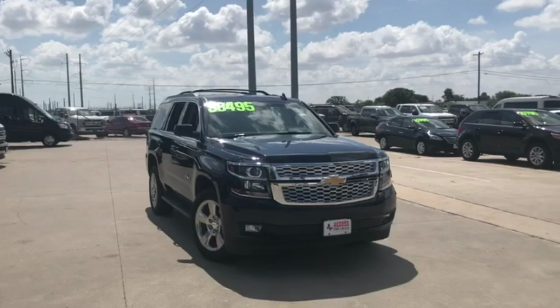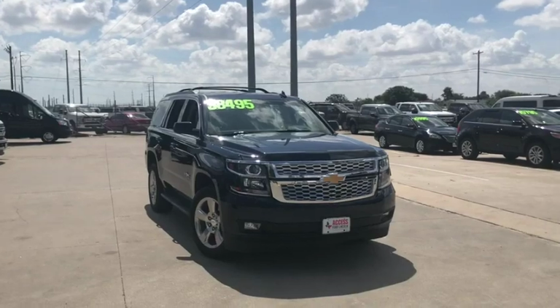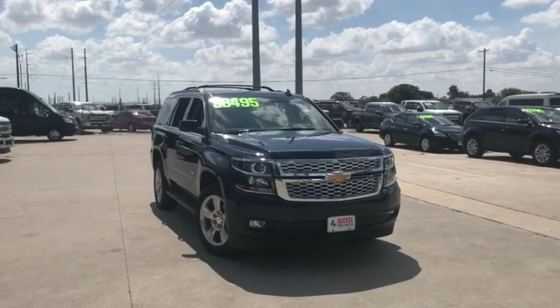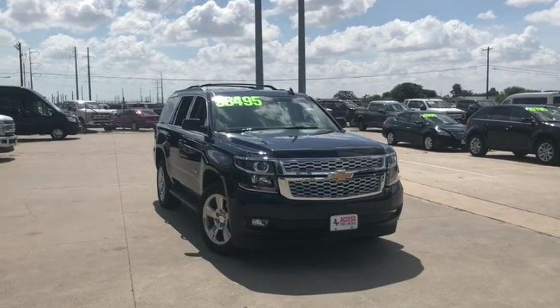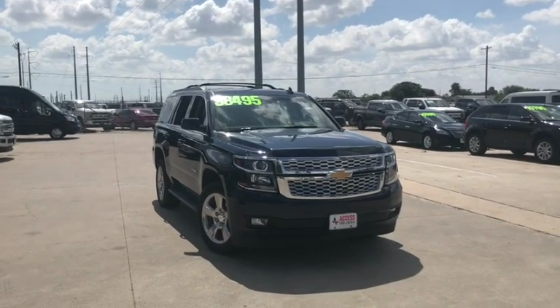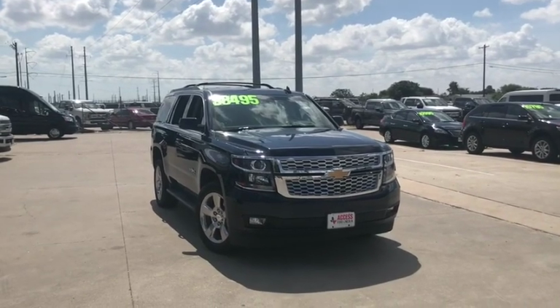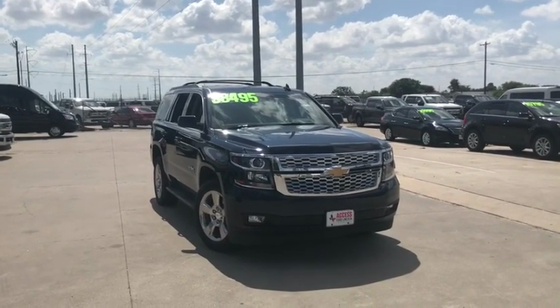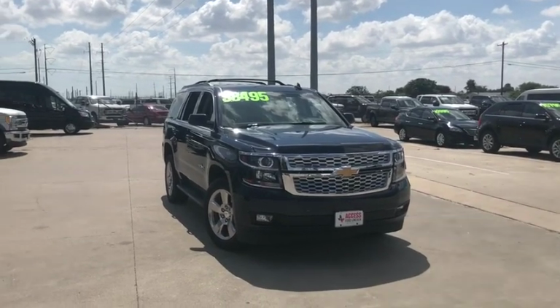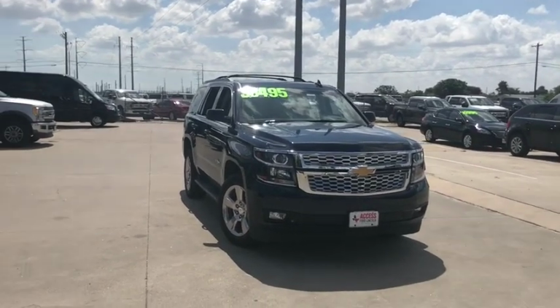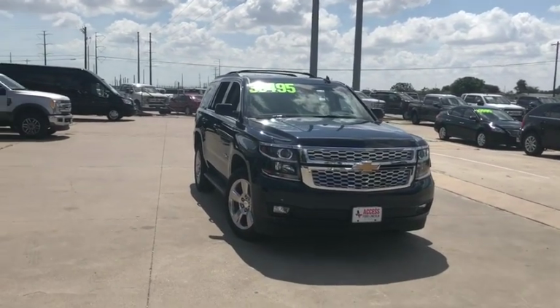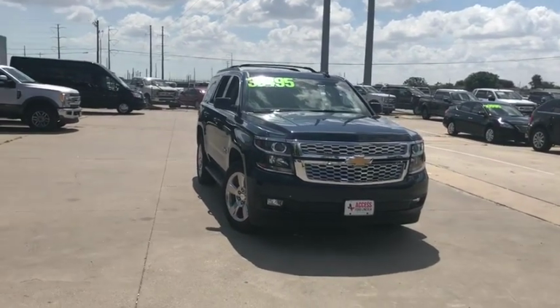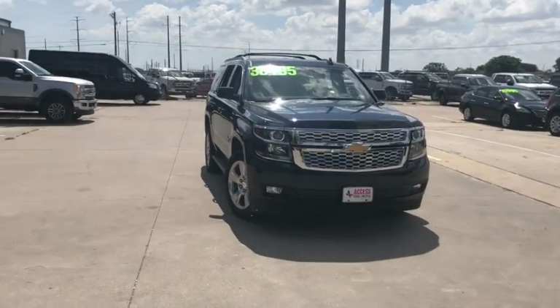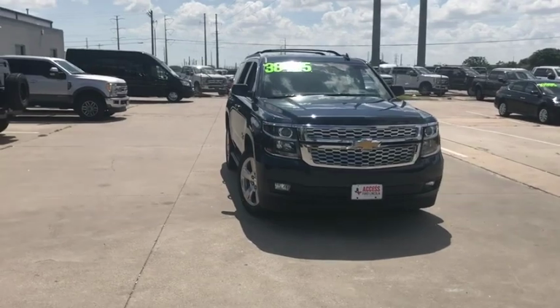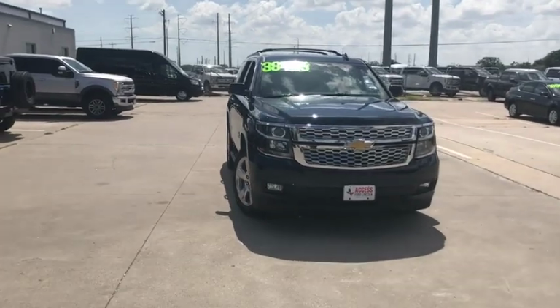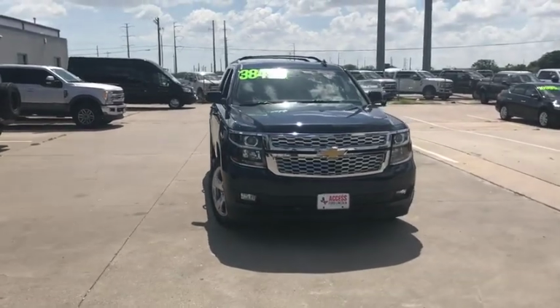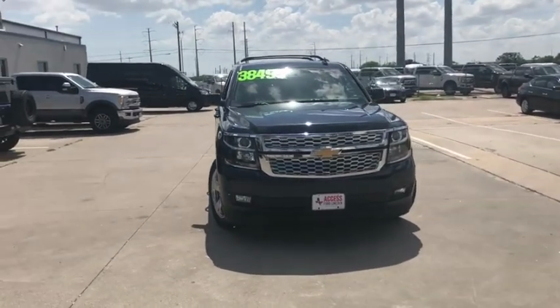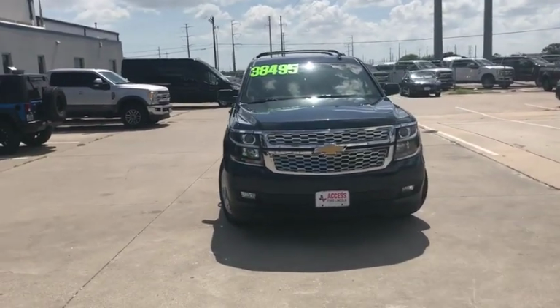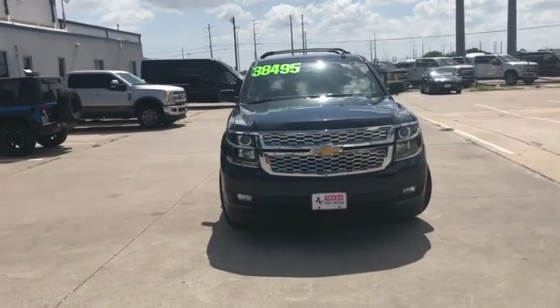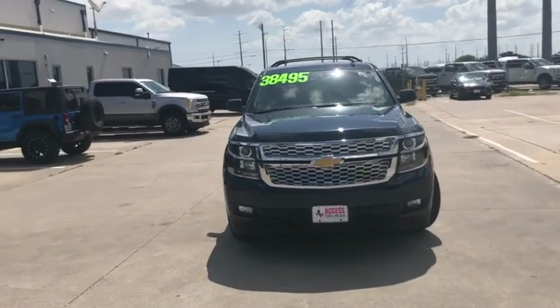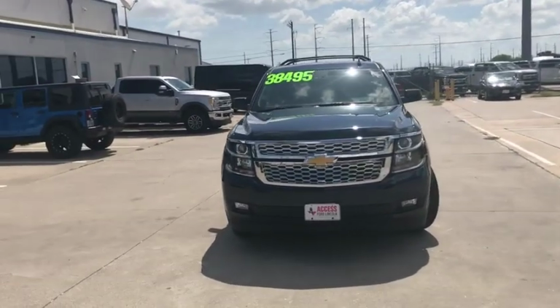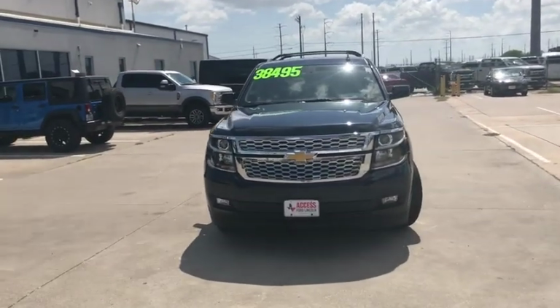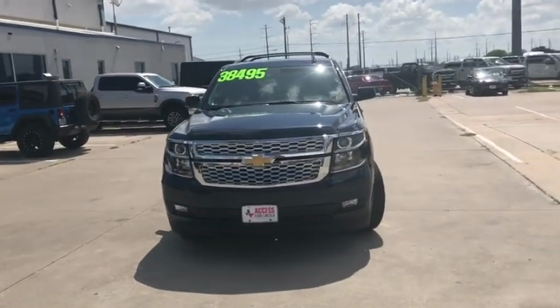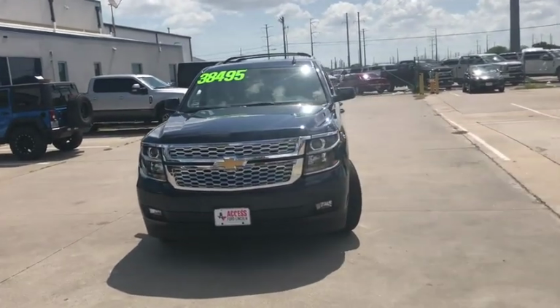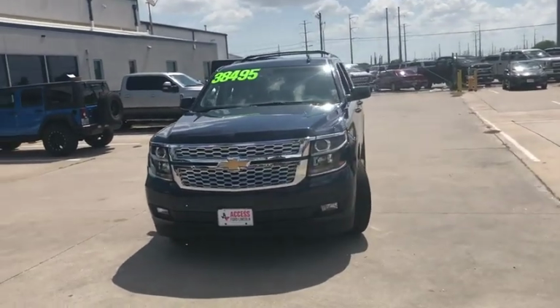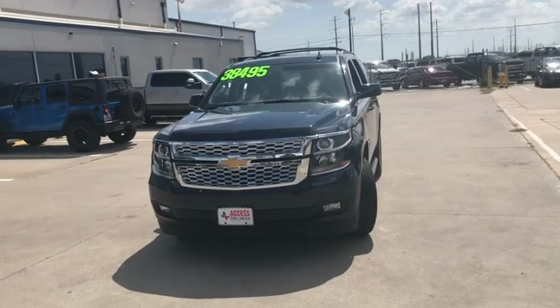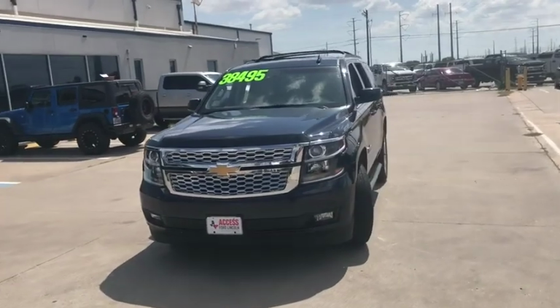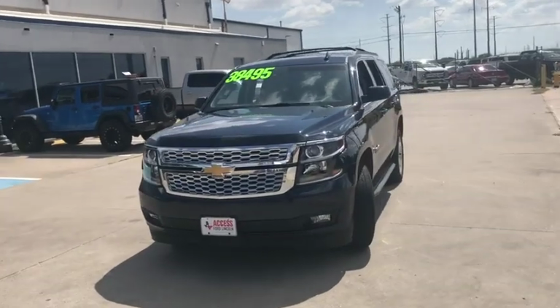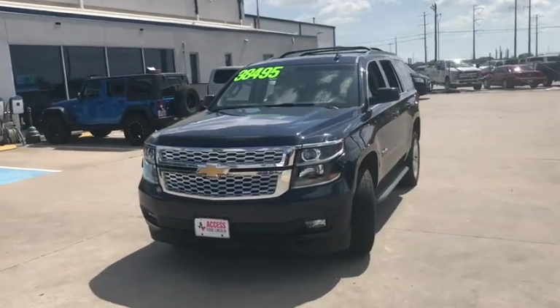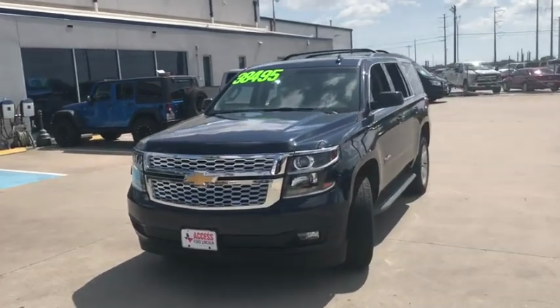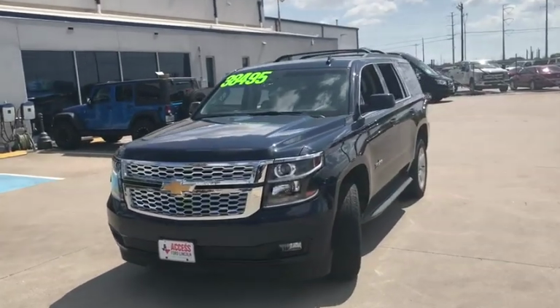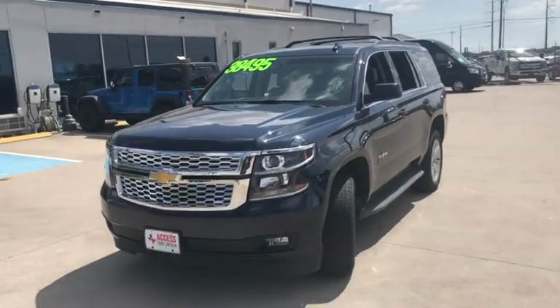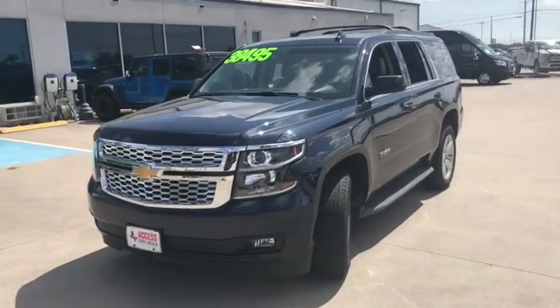We are pleased to show you the 2017 Chevrolet Tahoe. Tahoe has been the best-selling sports utility vehicle, accounting annually for more than 25% of all full-size SUV registrations in the United States.